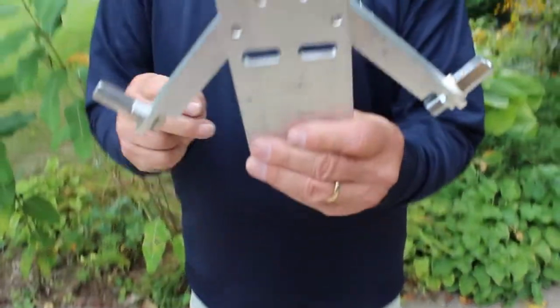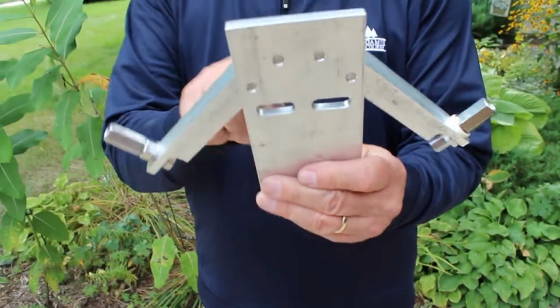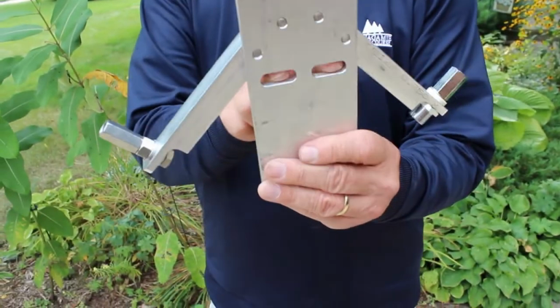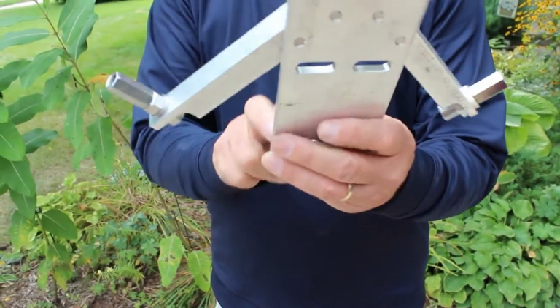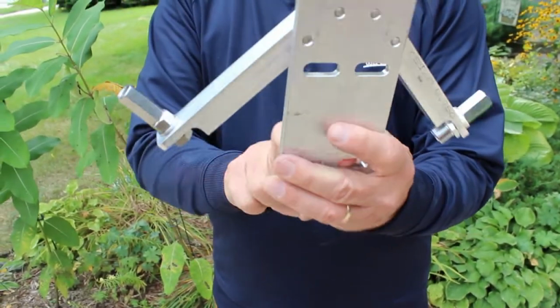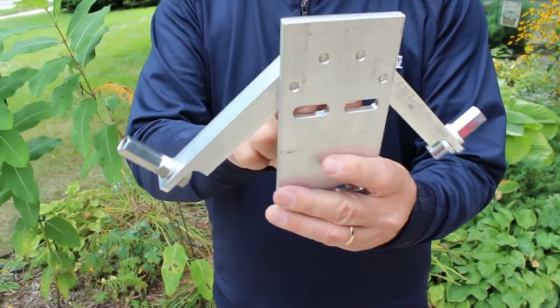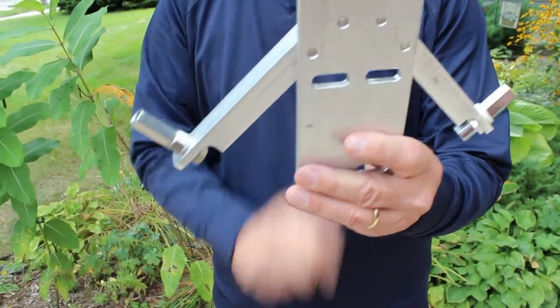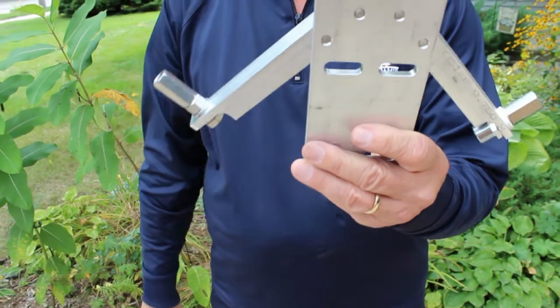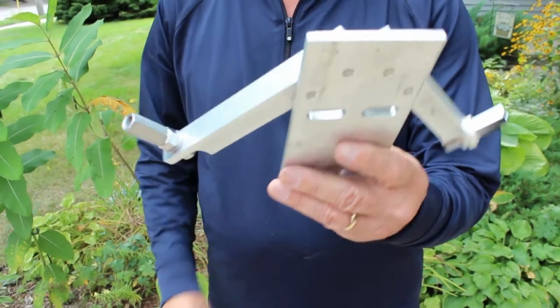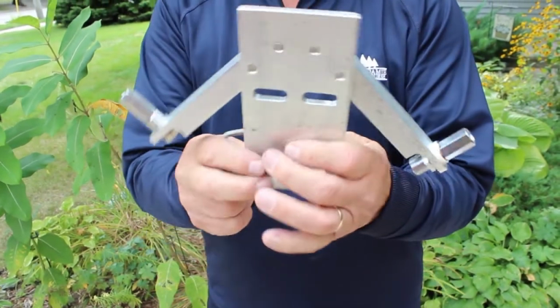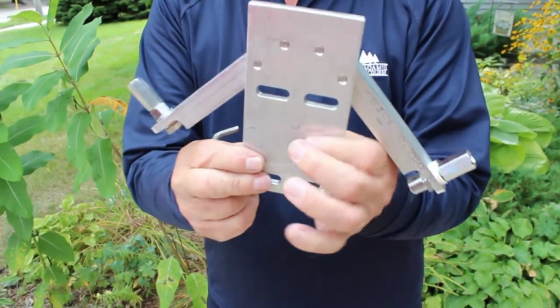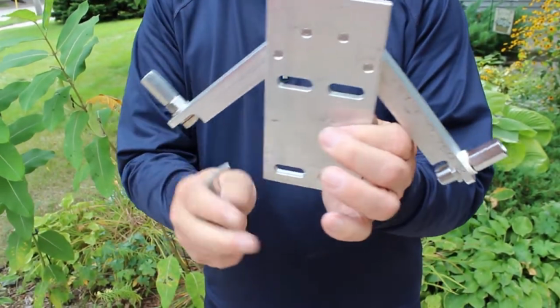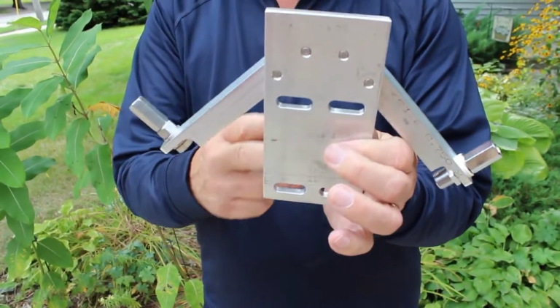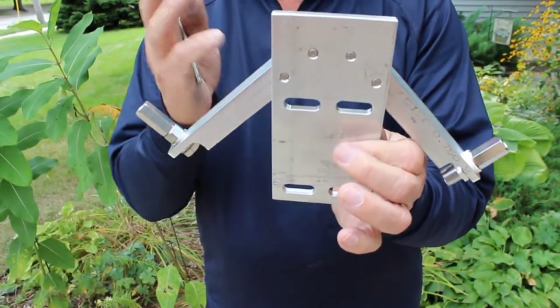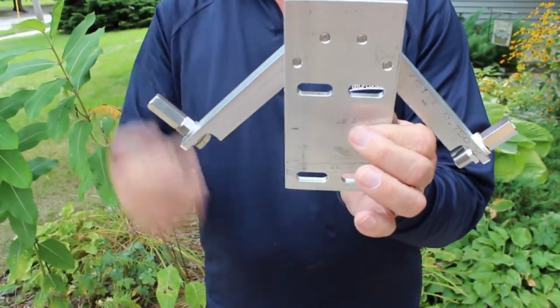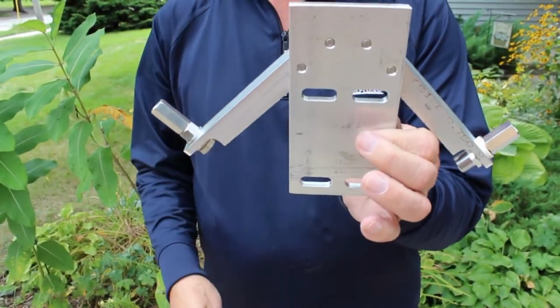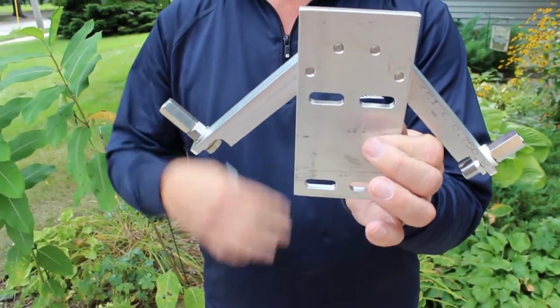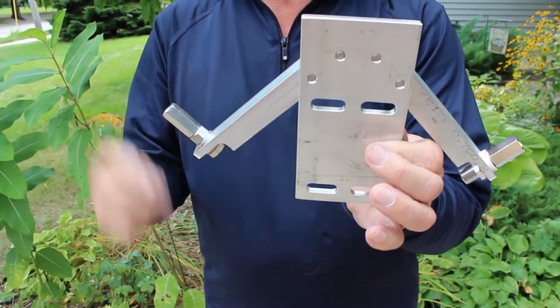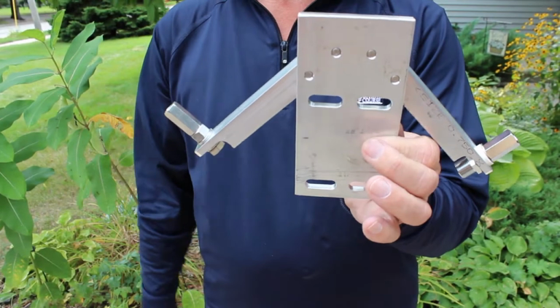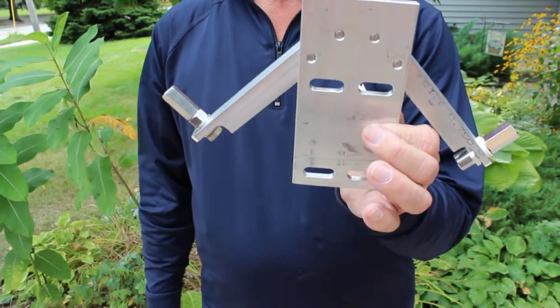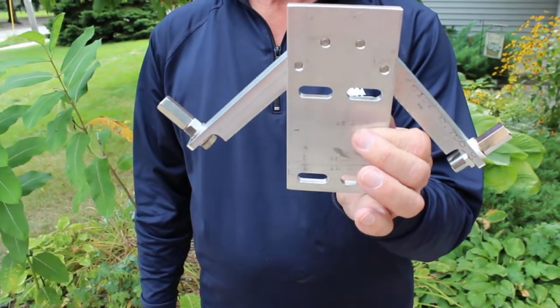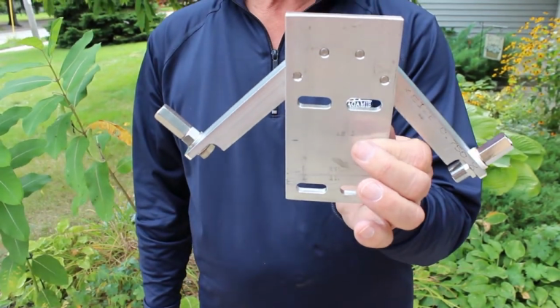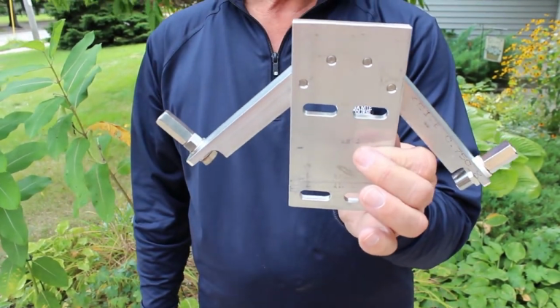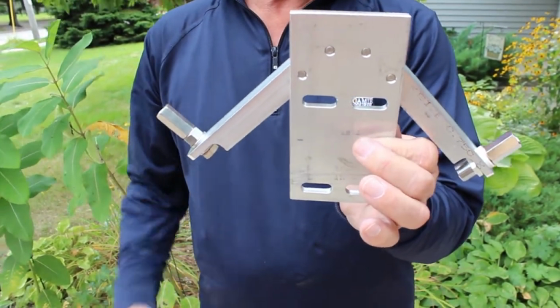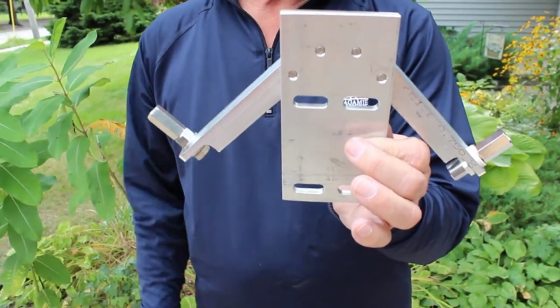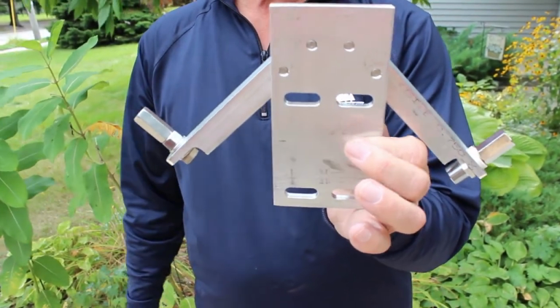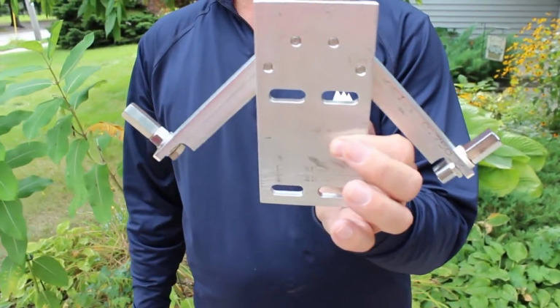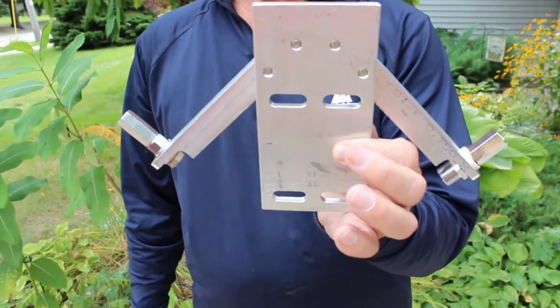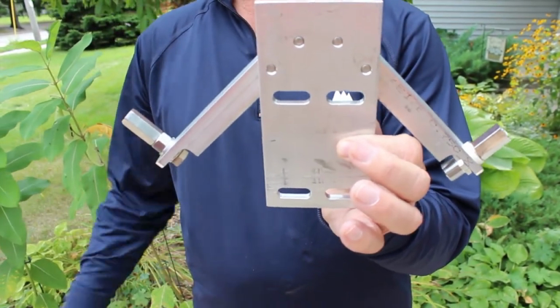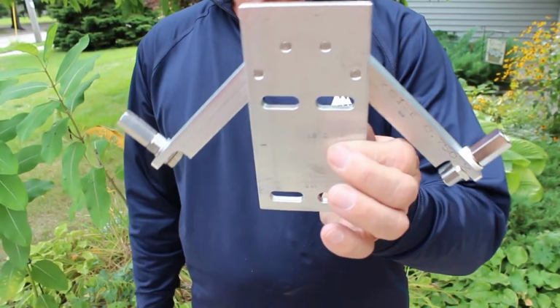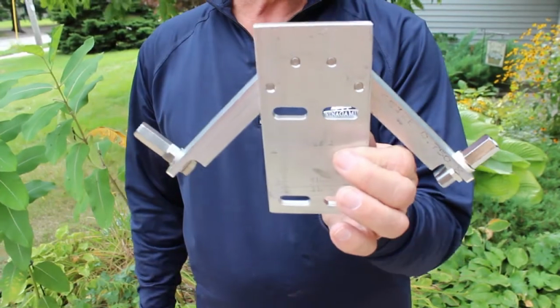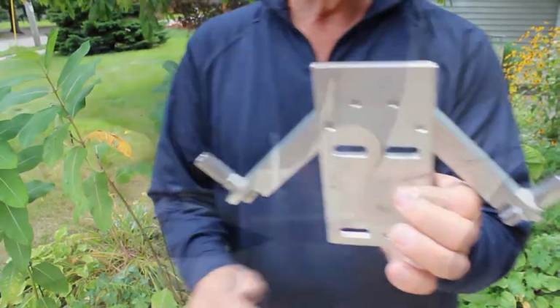Now, you'll notice there are no U-clamps. We did that because everybody's got a different pole size, so buy the clamp that fits your application. I'm going to put this on a push-up pole I have, so I'm going to put my clamps on it right now.